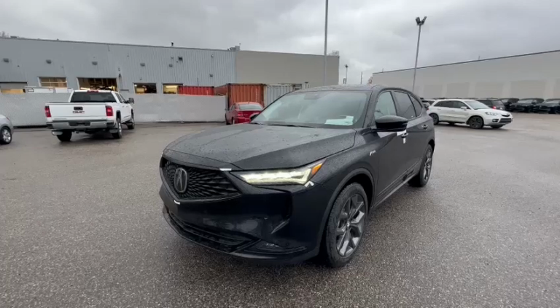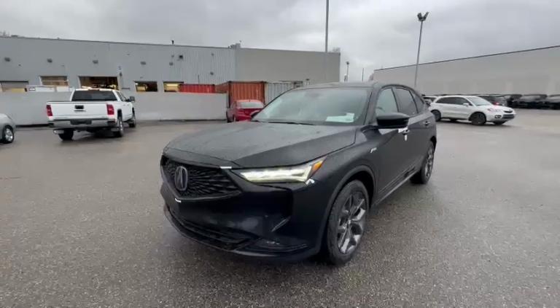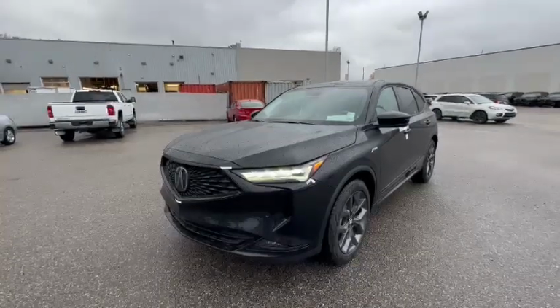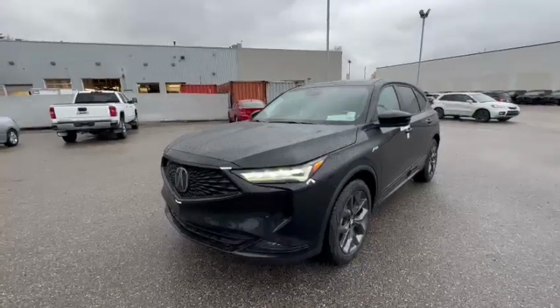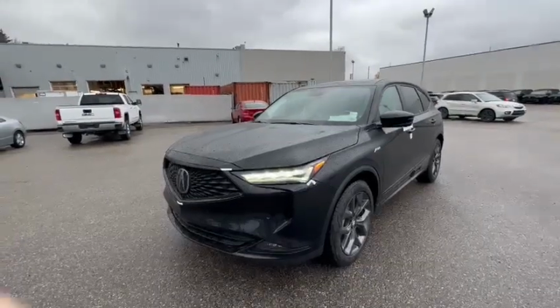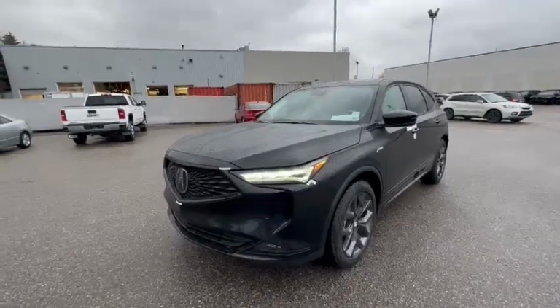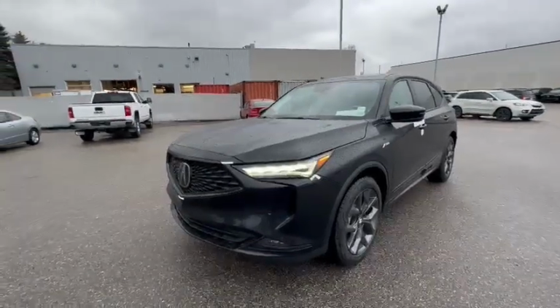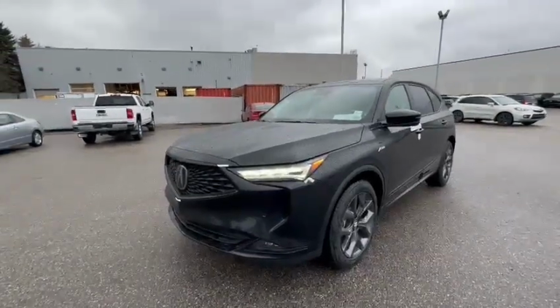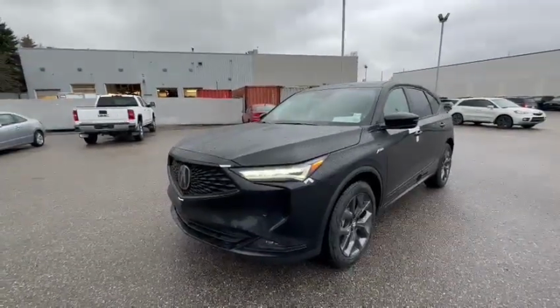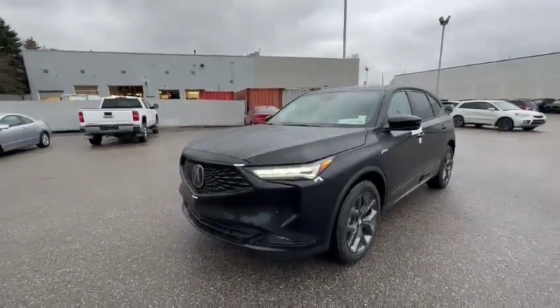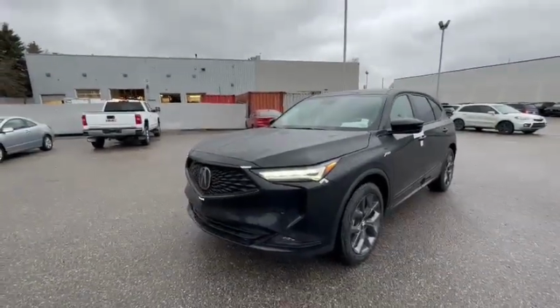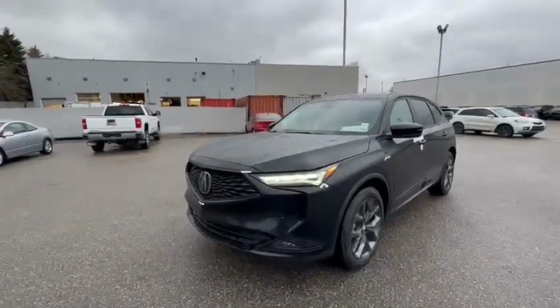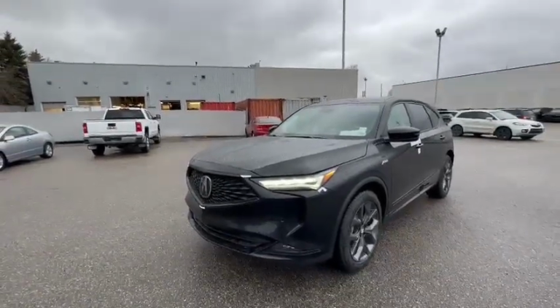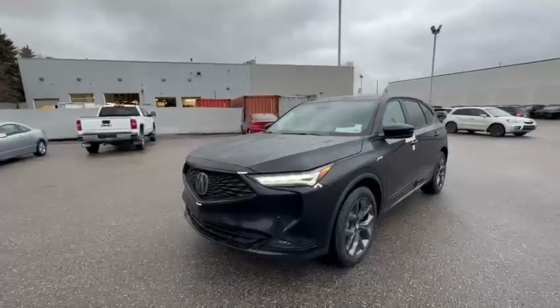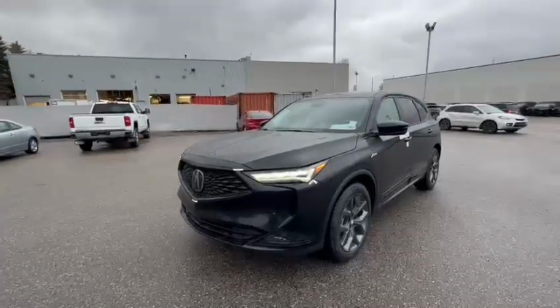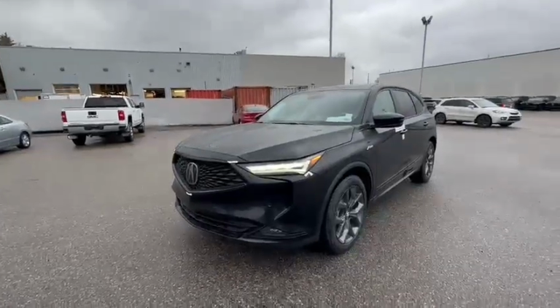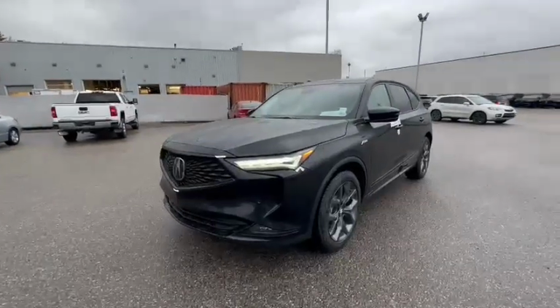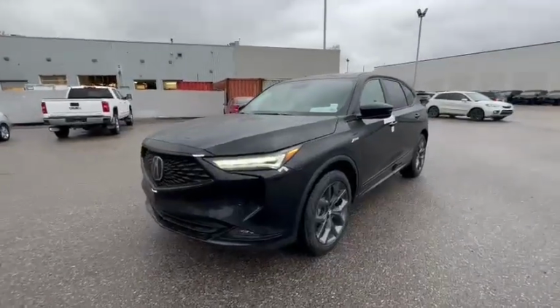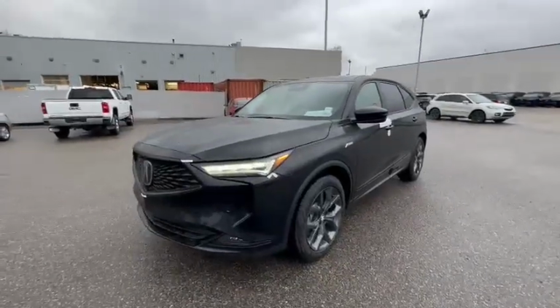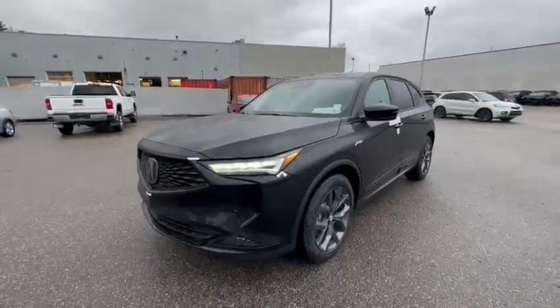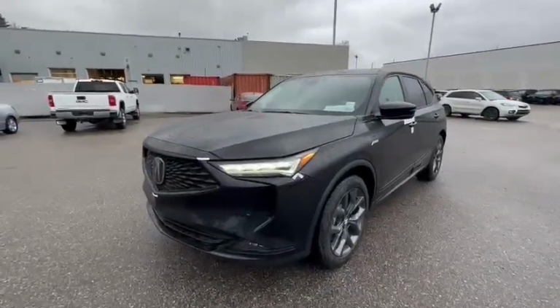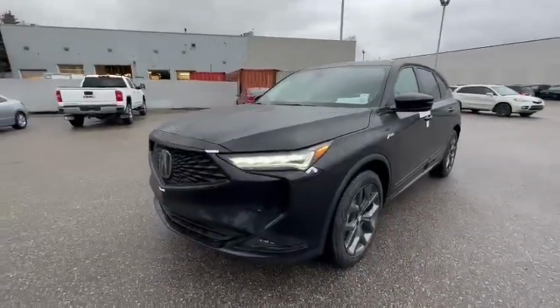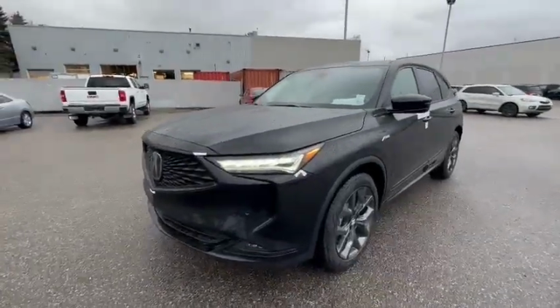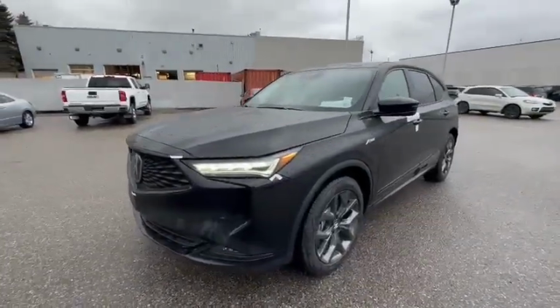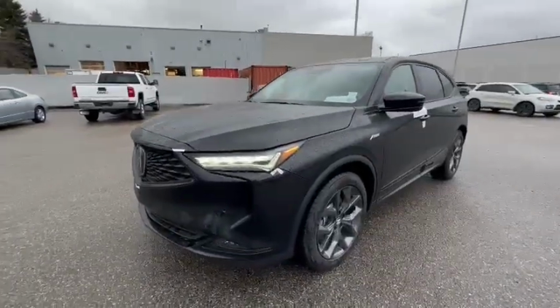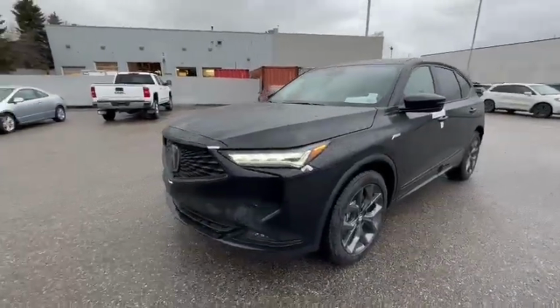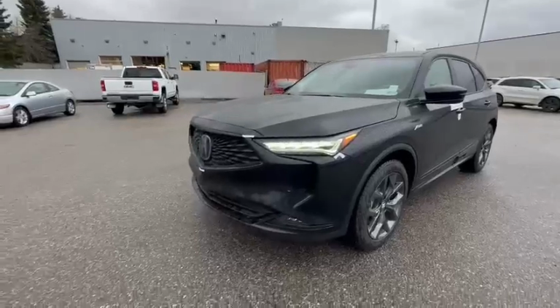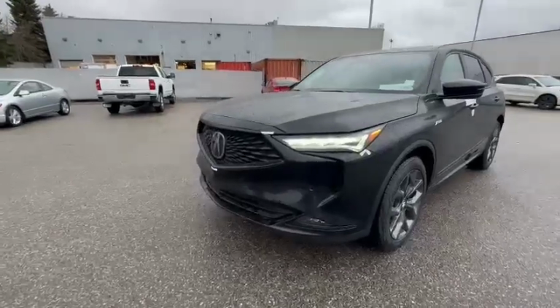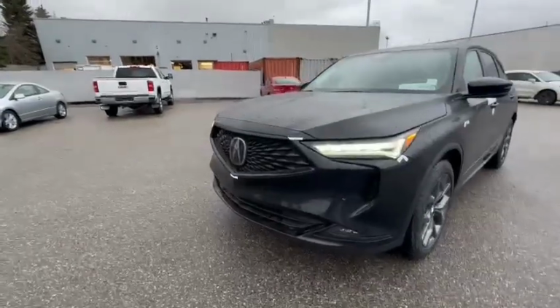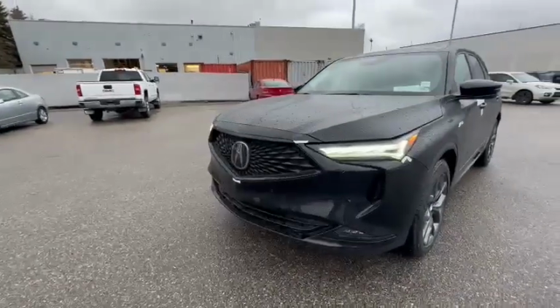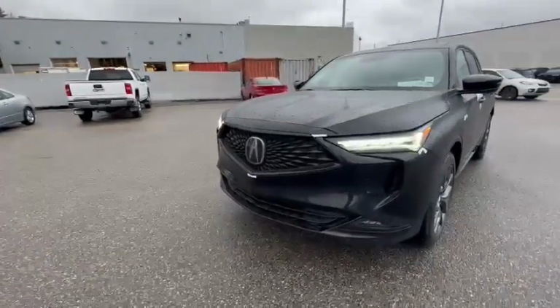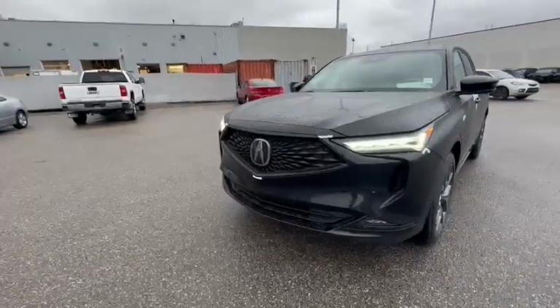Hey Mario, this is Billy from Southview Acura. Thank you so much for your inquiry on the MDX. This is a 2024 model with the A-Spec package.